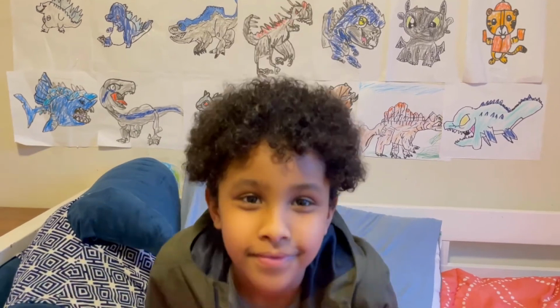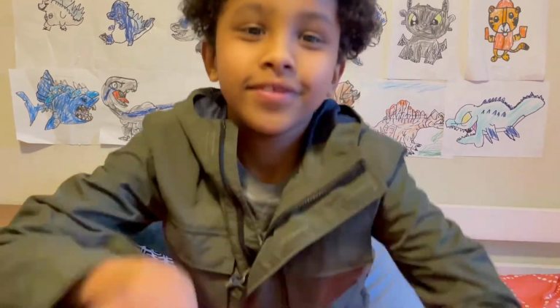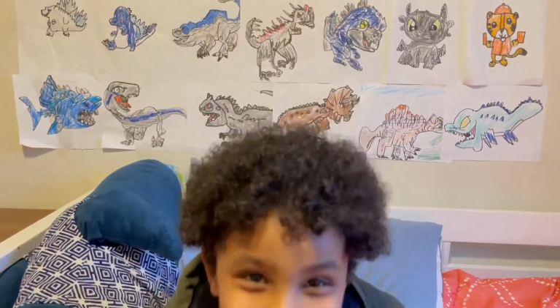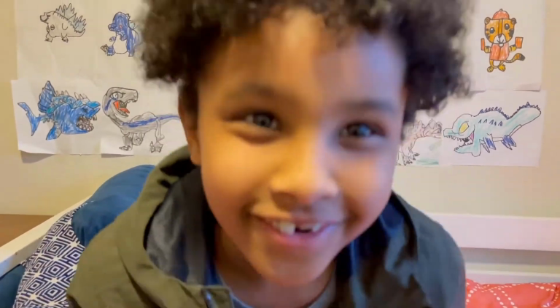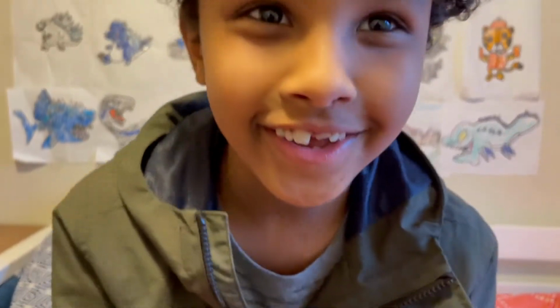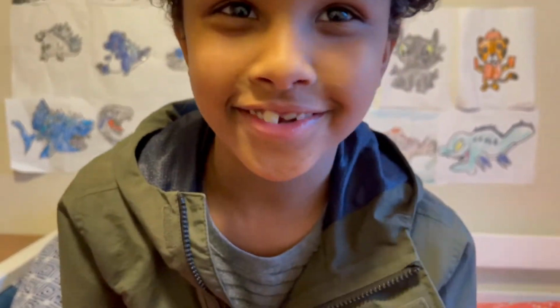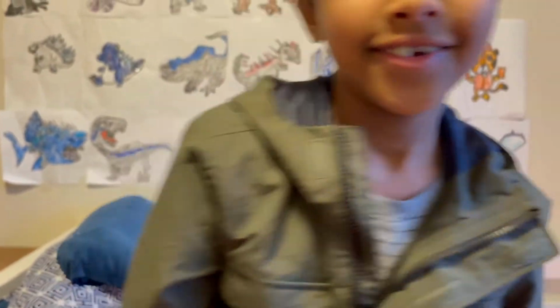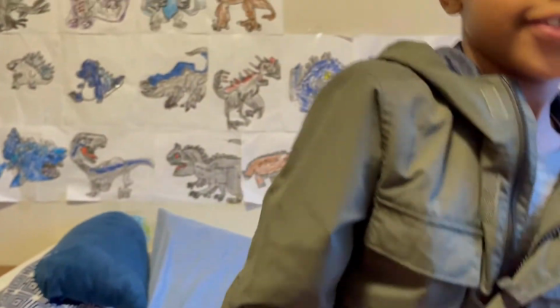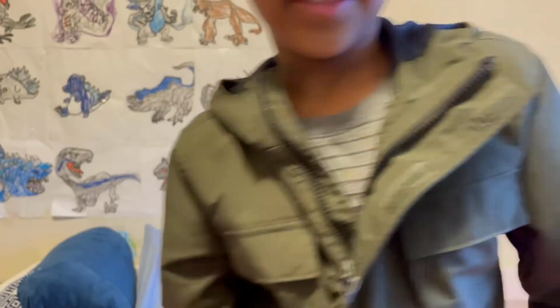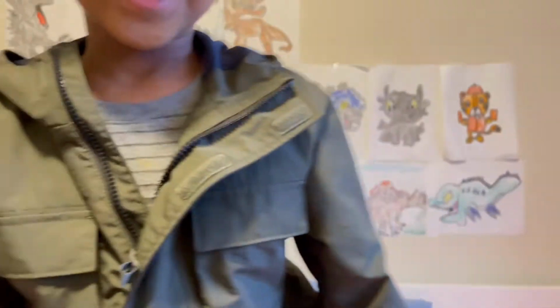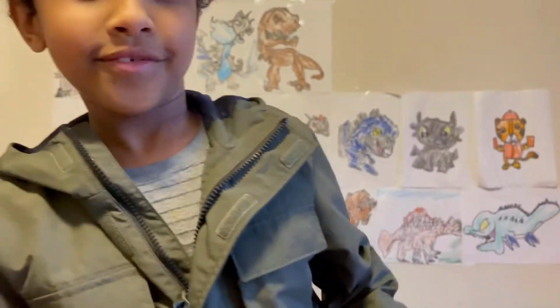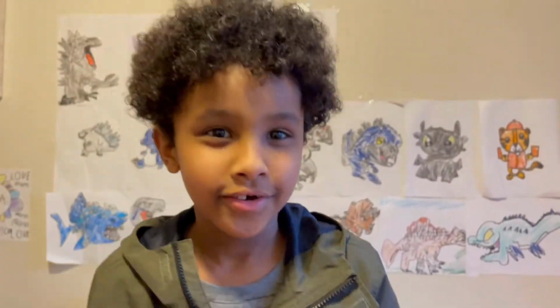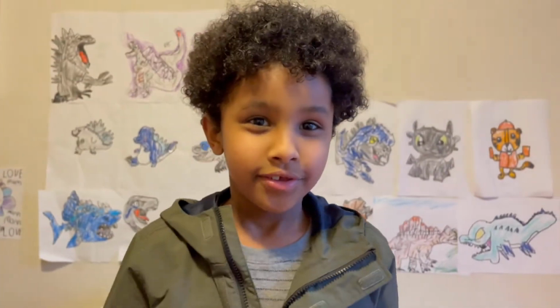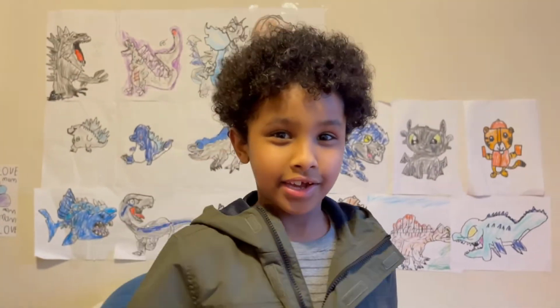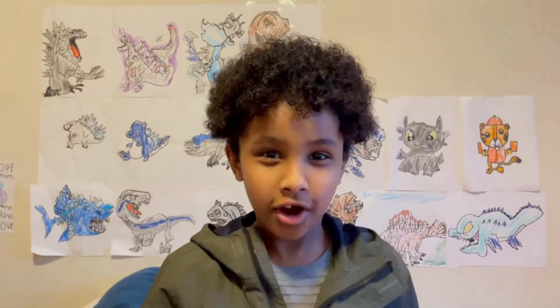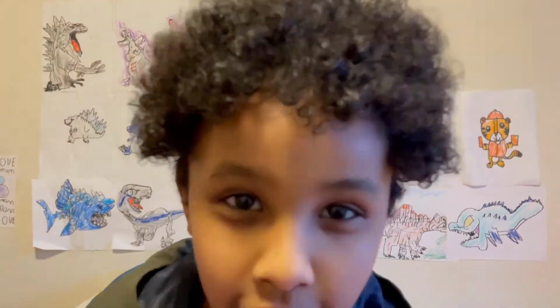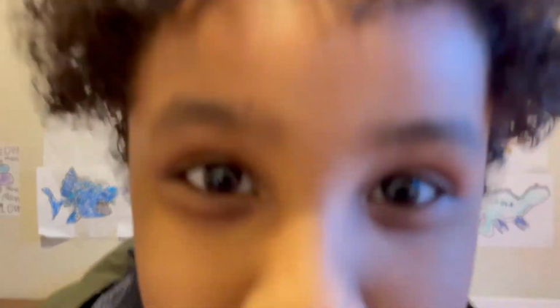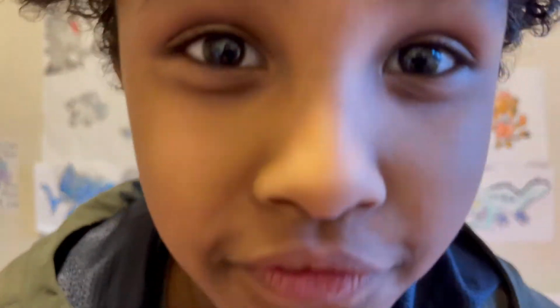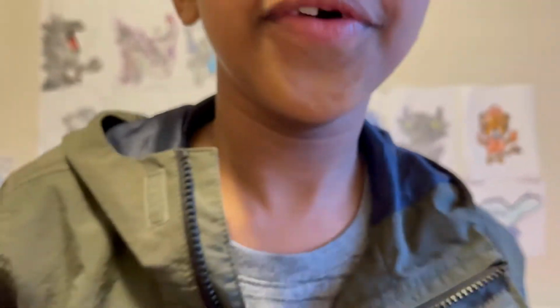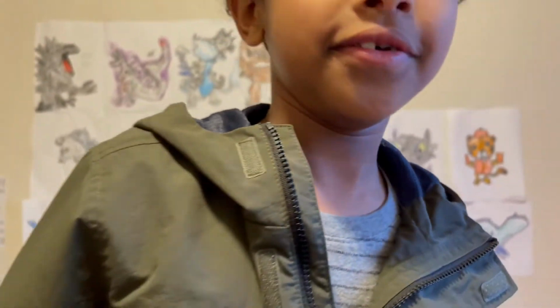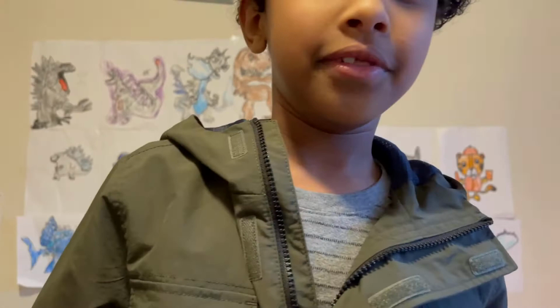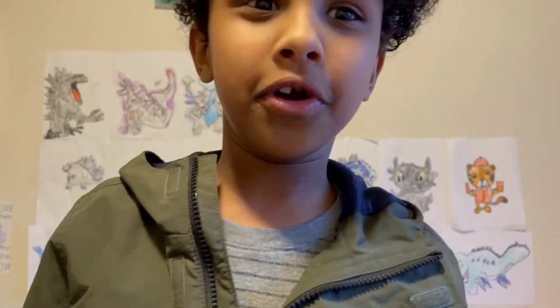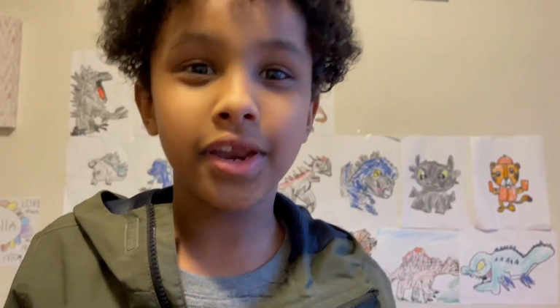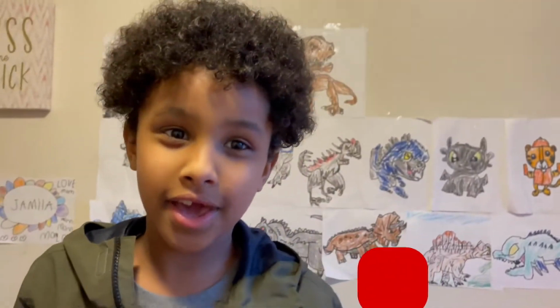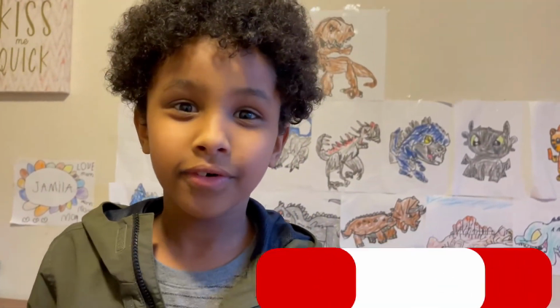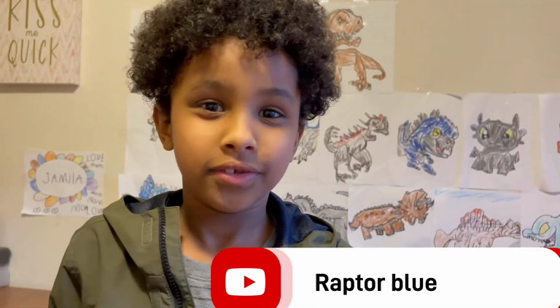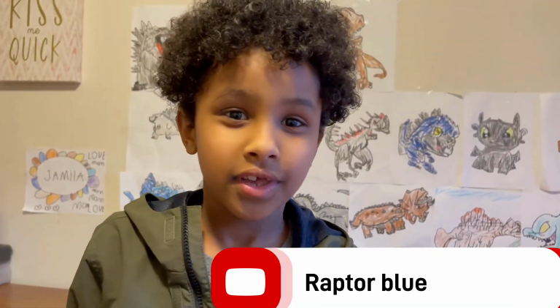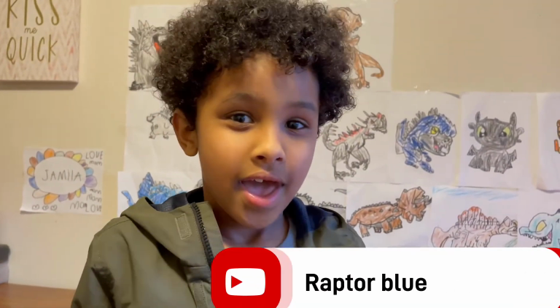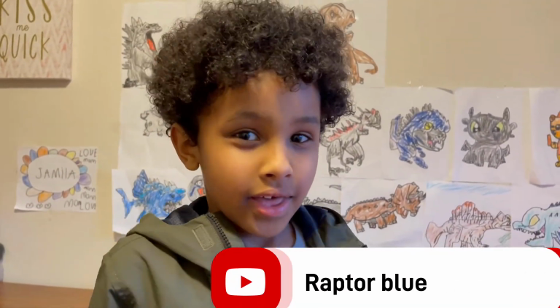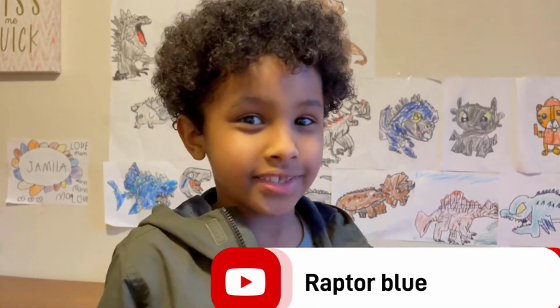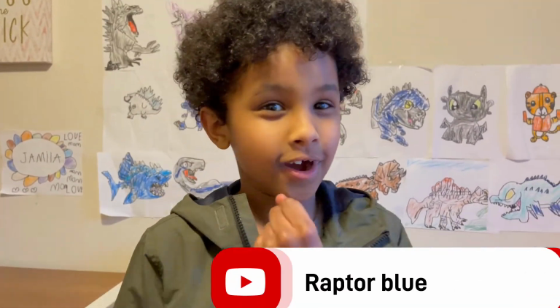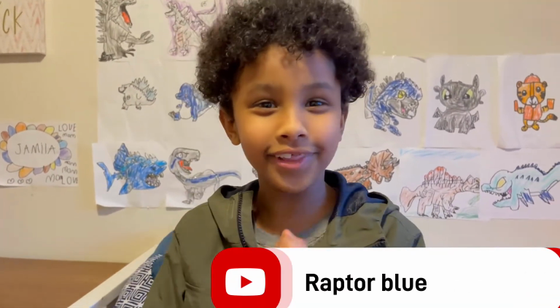Do you like tigers or don't like tigers? Next time, ask in the comment below if you want to learn about any animal, just ask in the comment below.